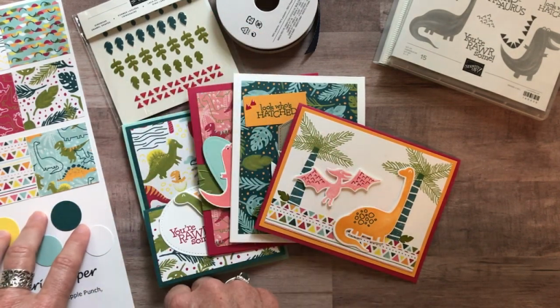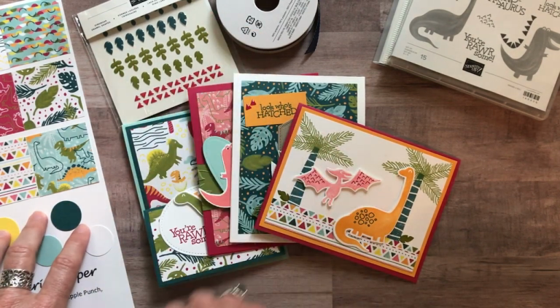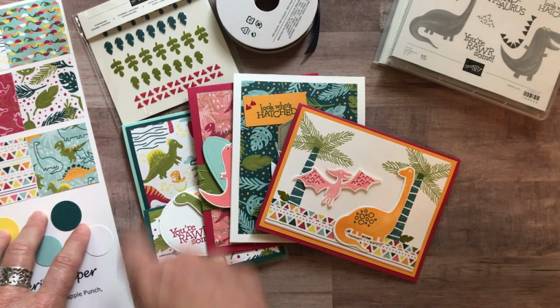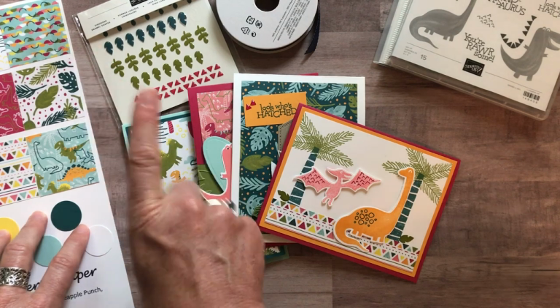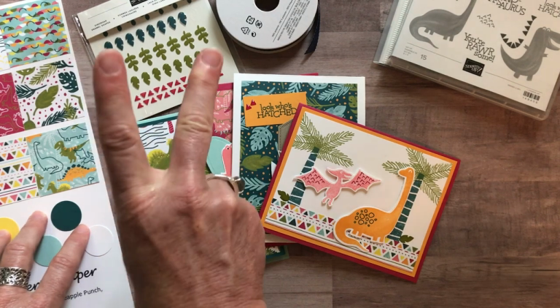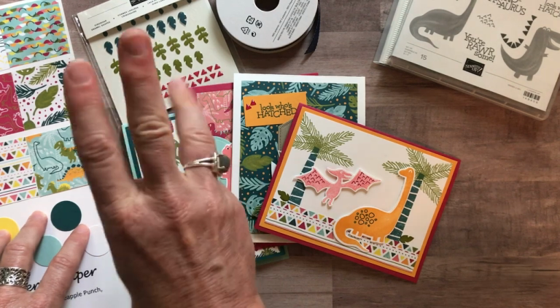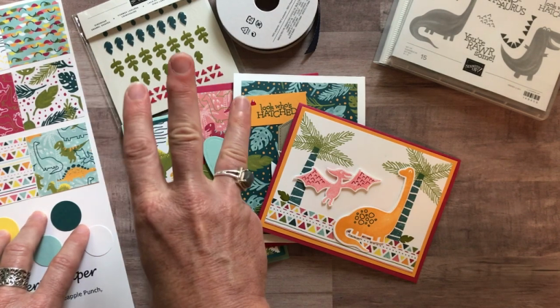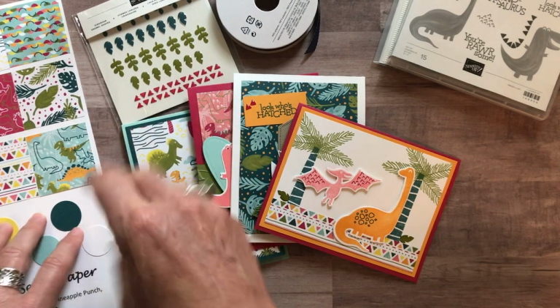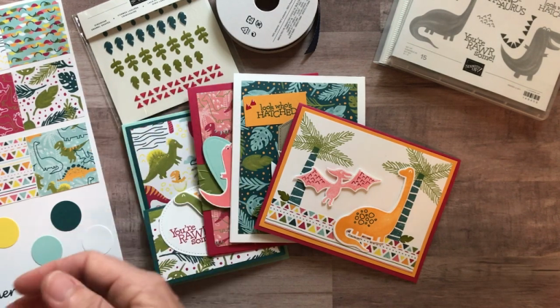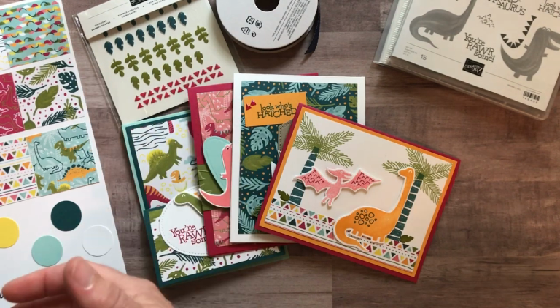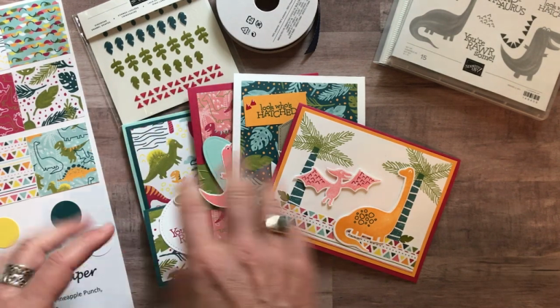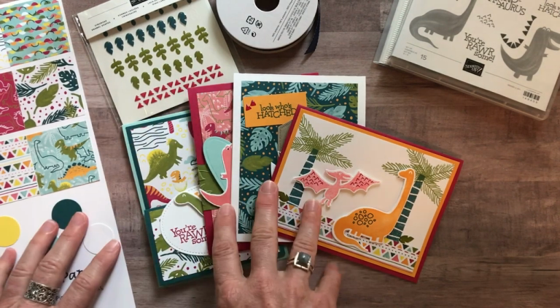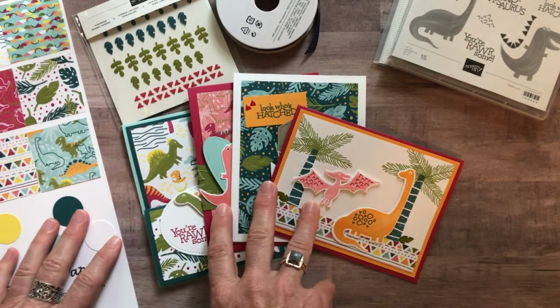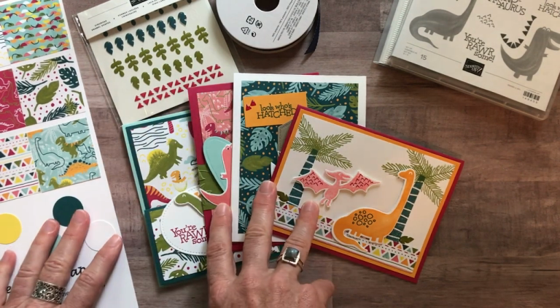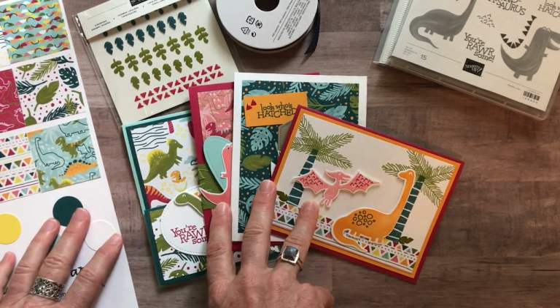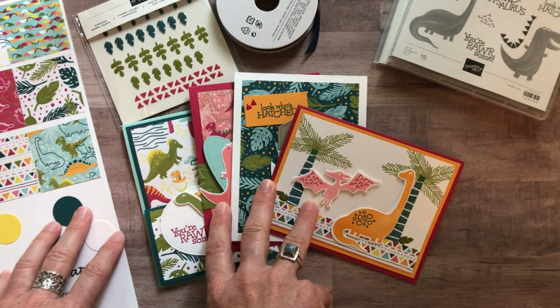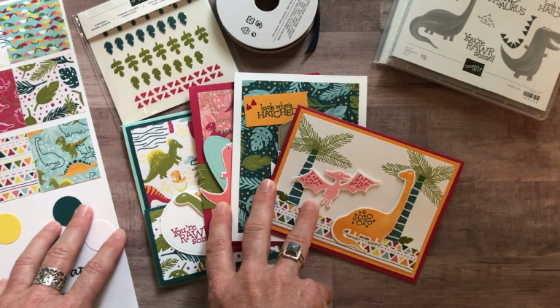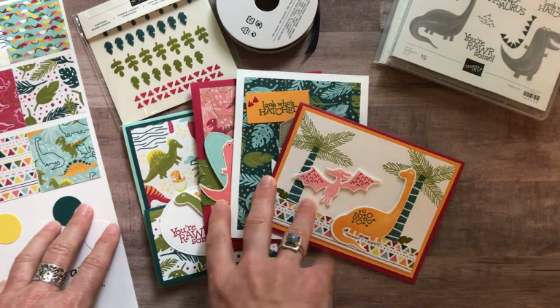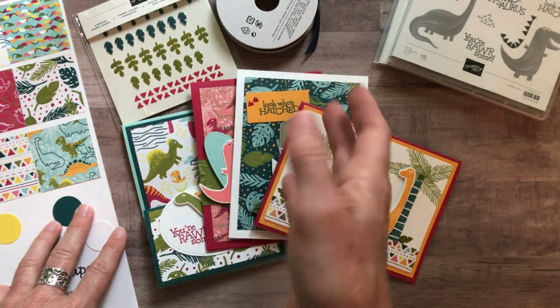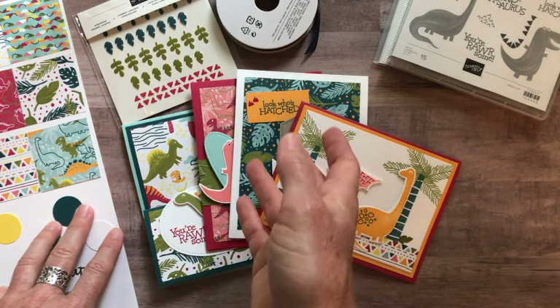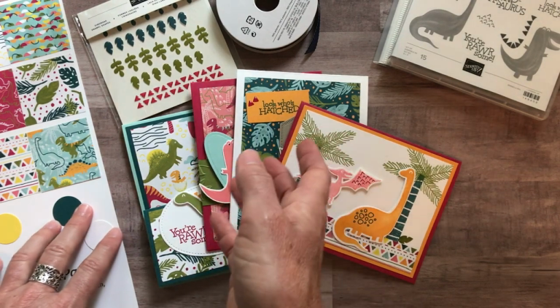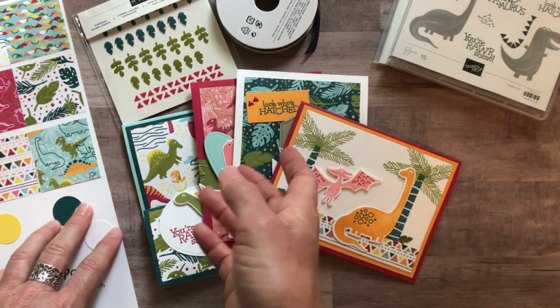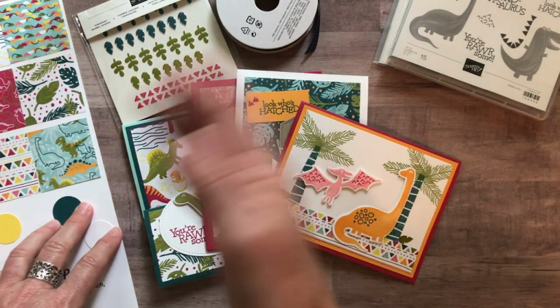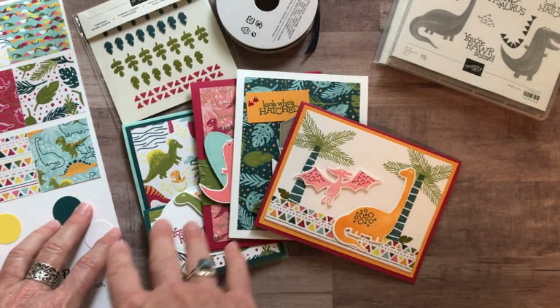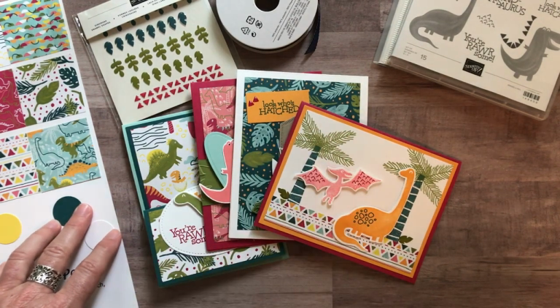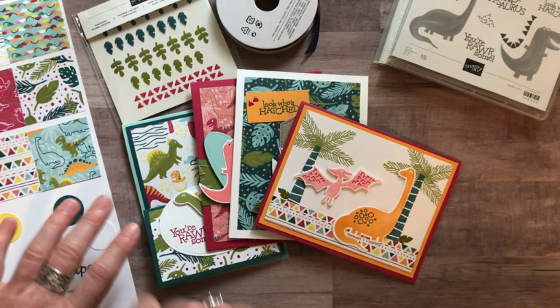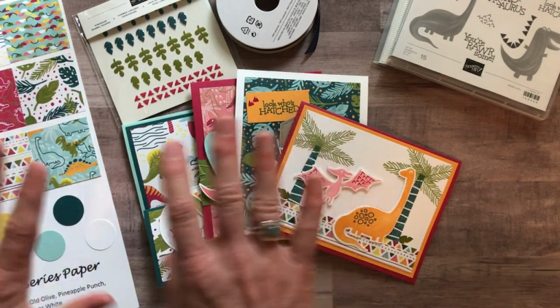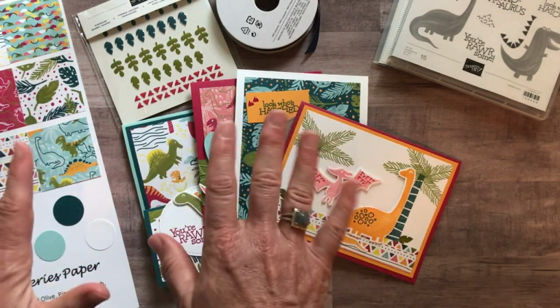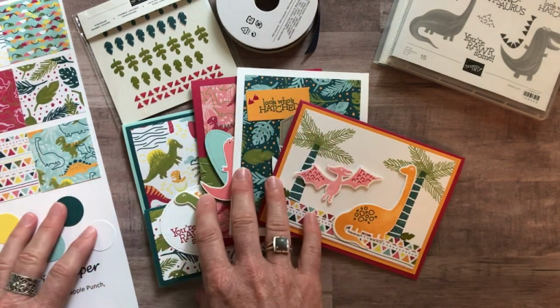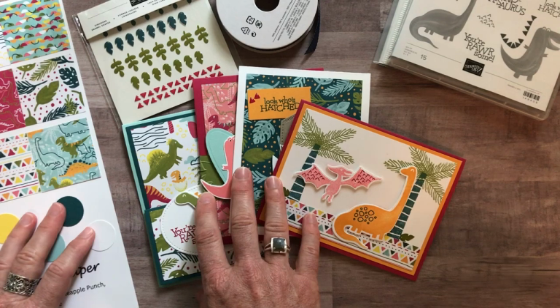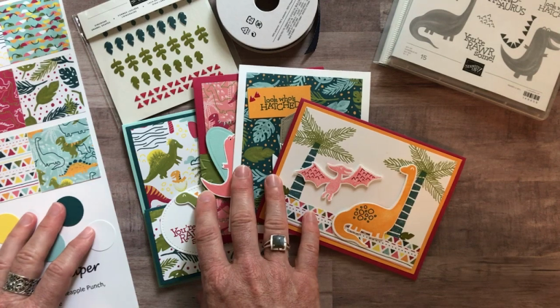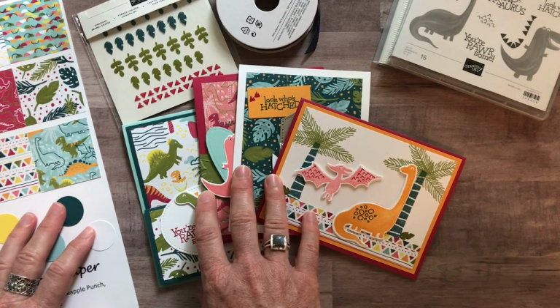Options one, two, and three all ship priority mail. Shipping is $8 if you need it shipped to you, or choose the studio pickup option and get the shipping fee waived on your to-go kits.